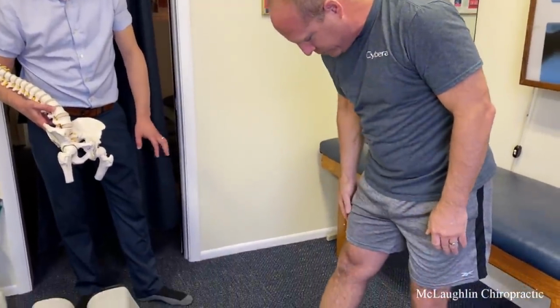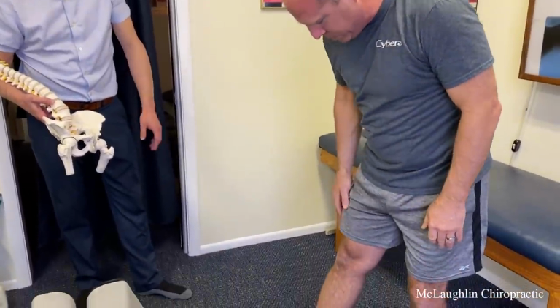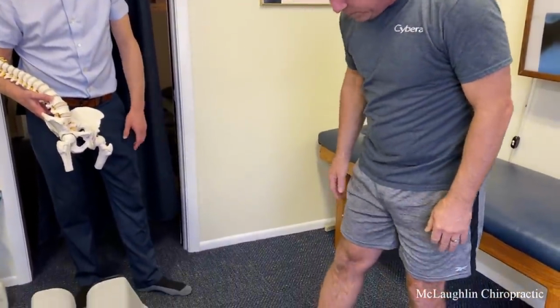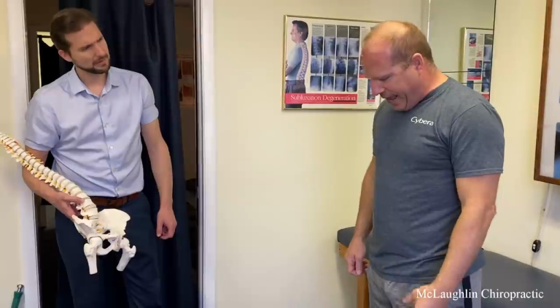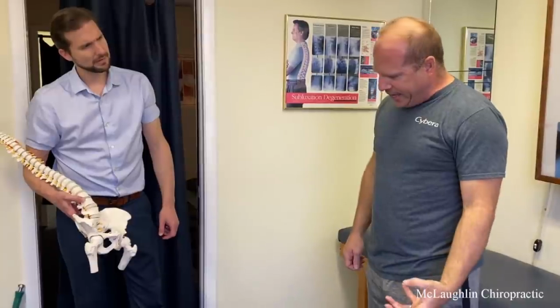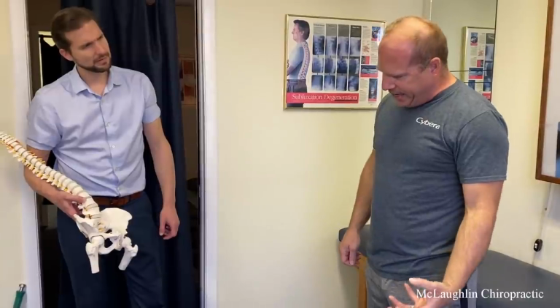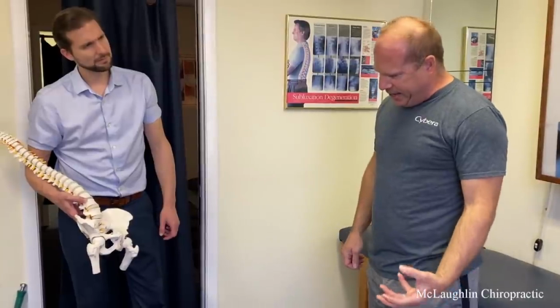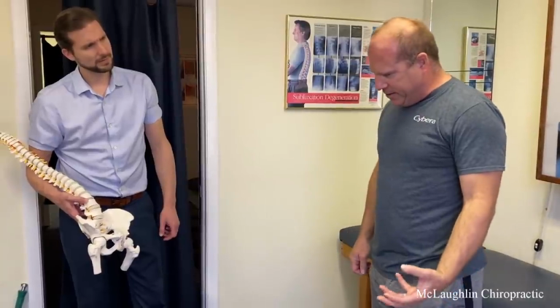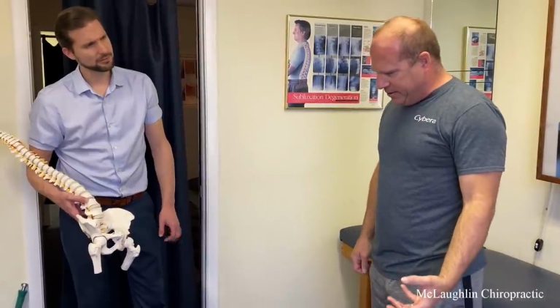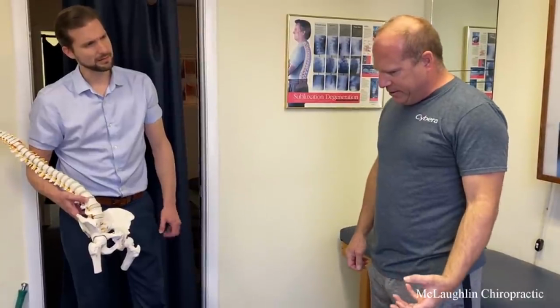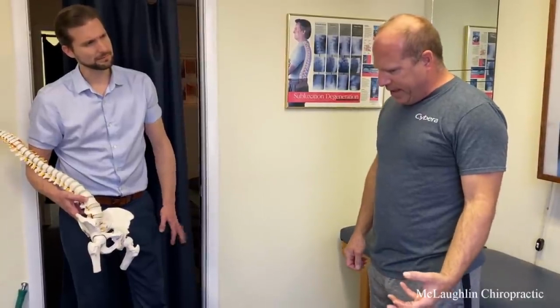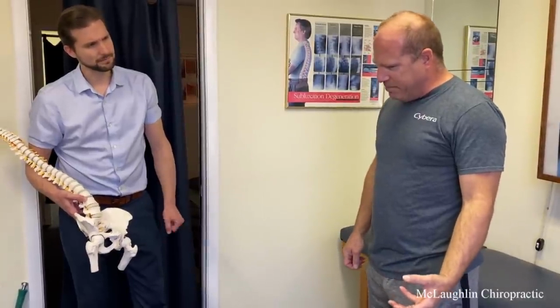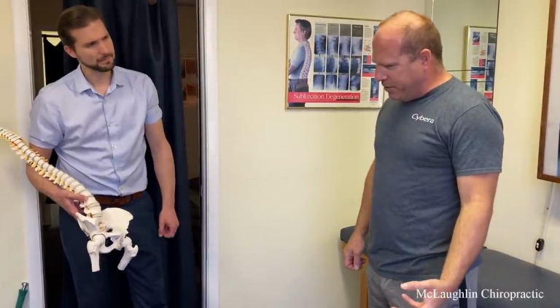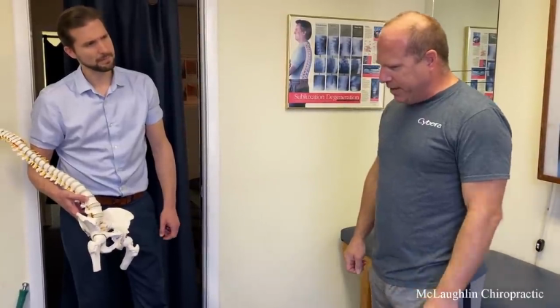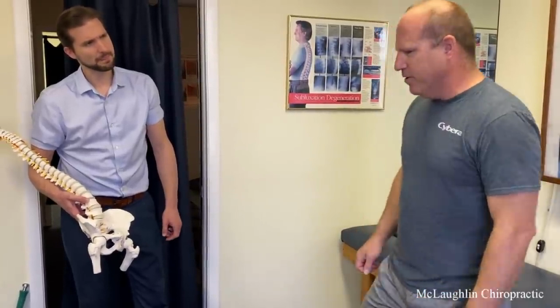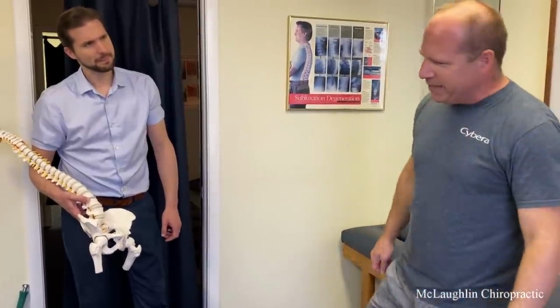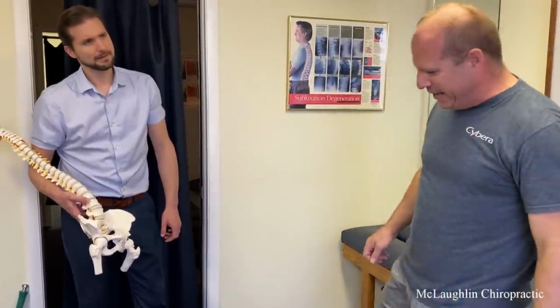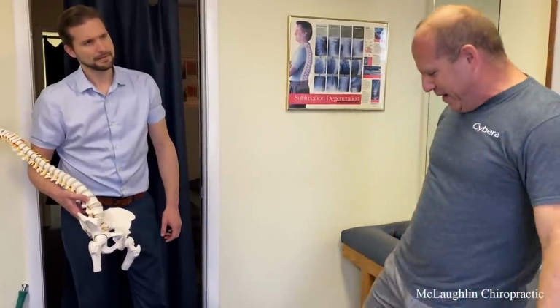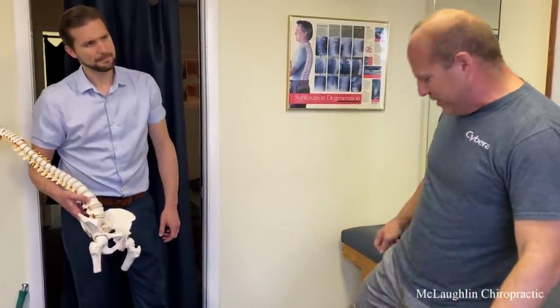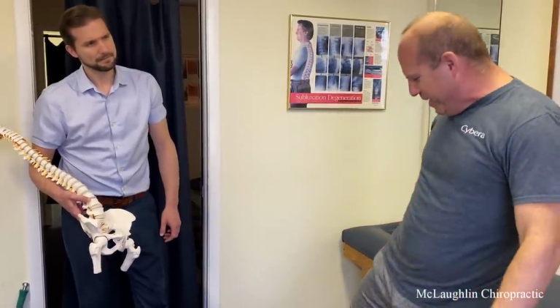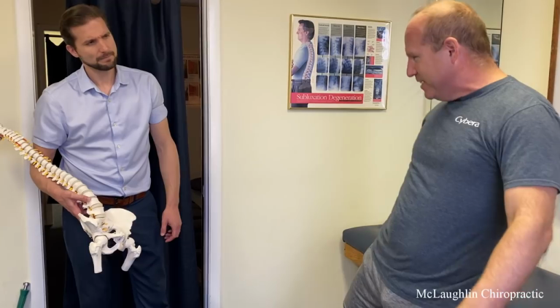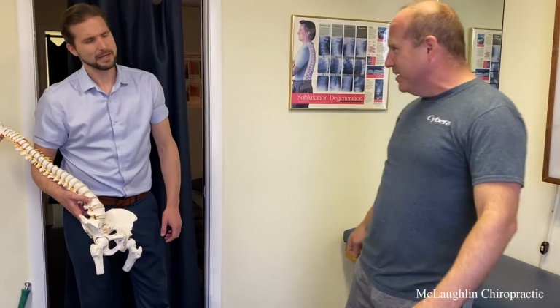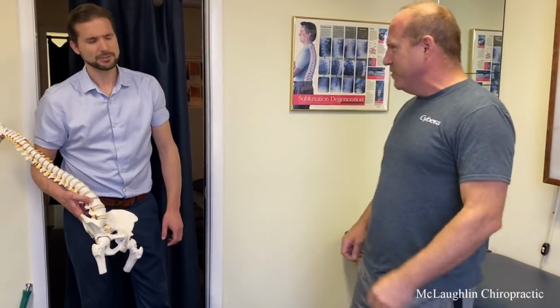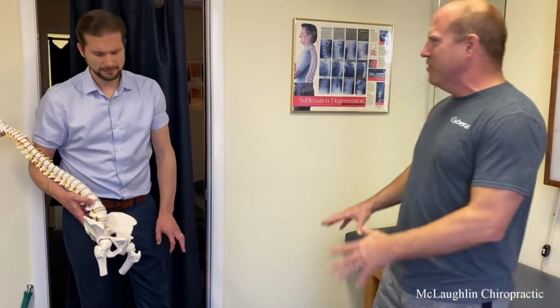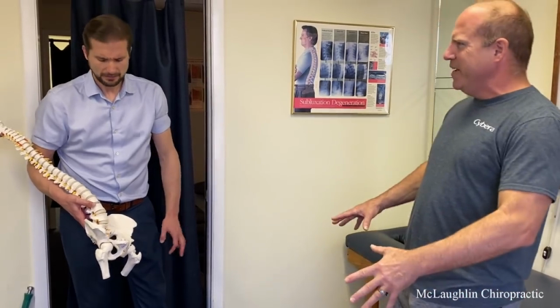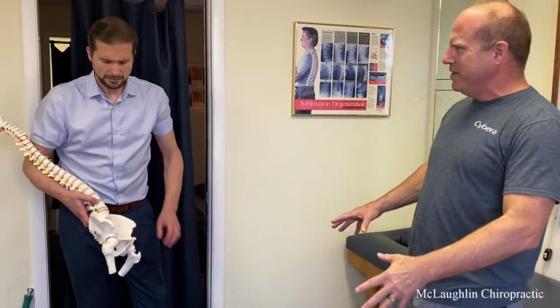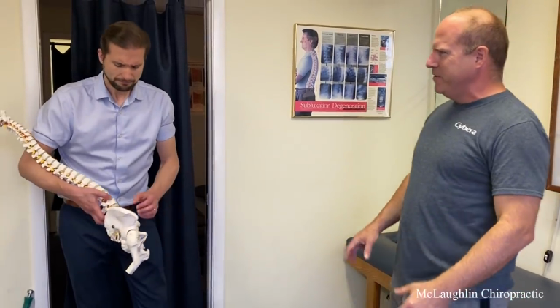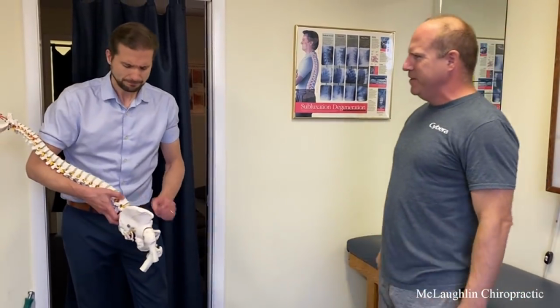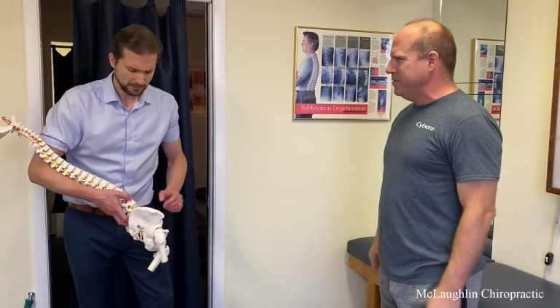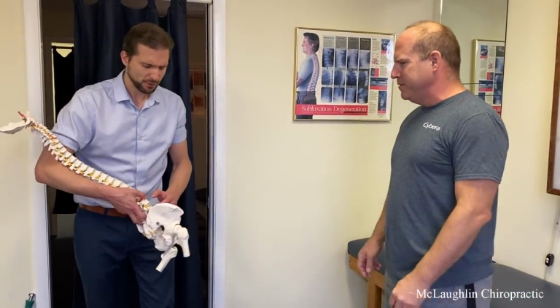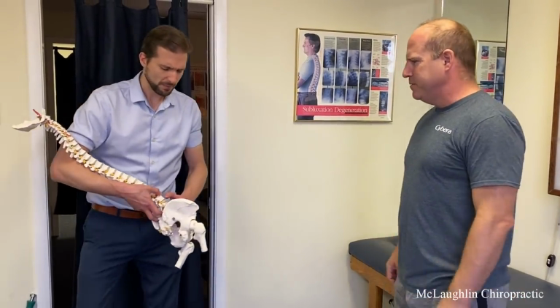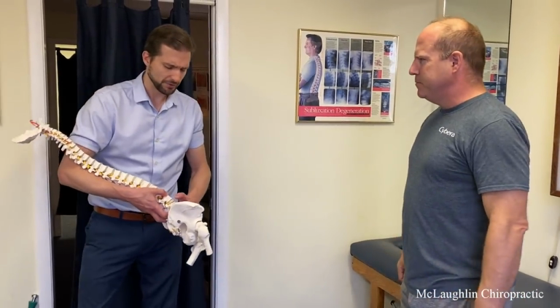How would you describe that? Achy. Like a toothache. Achy, burny, annoying. Like if I could just stretch enough, it would go away — that kind of feeling. That's pressure on this nerve.